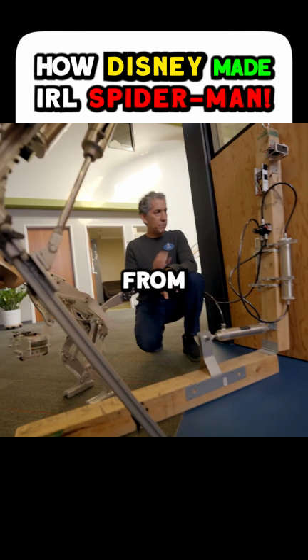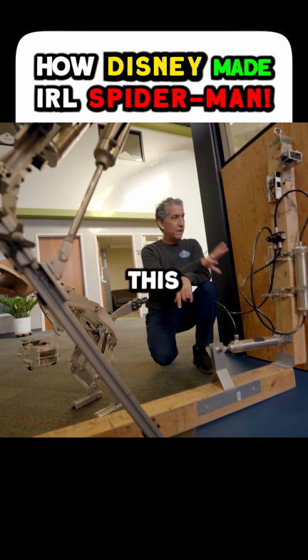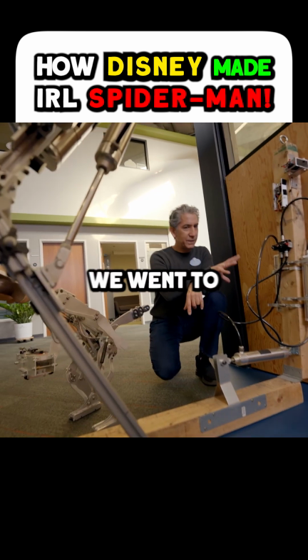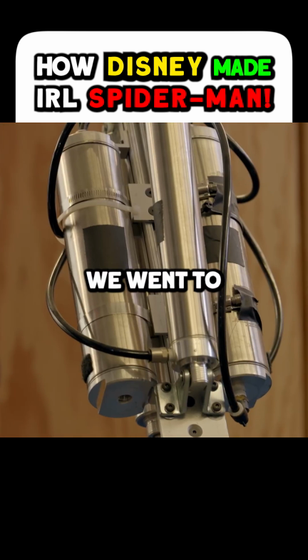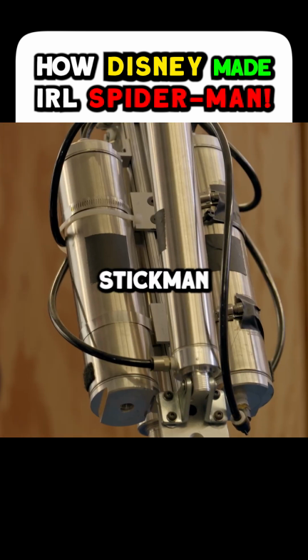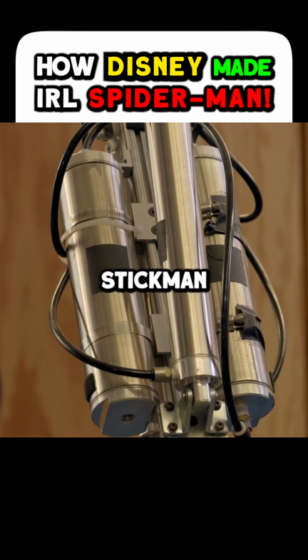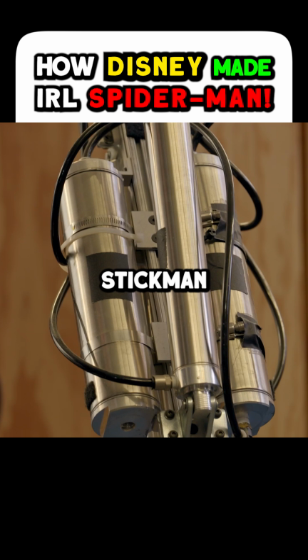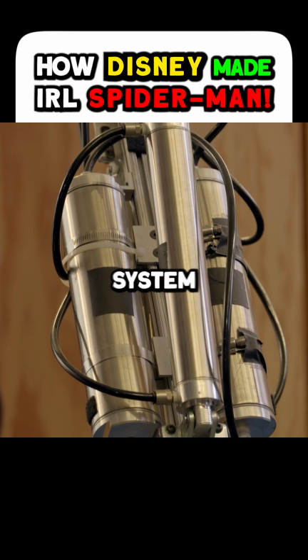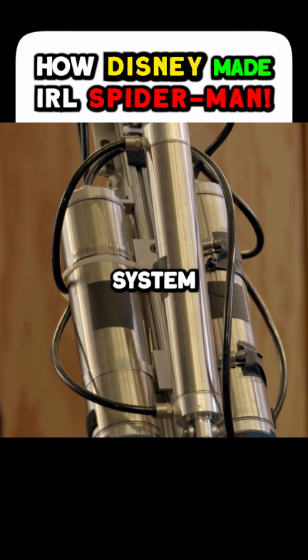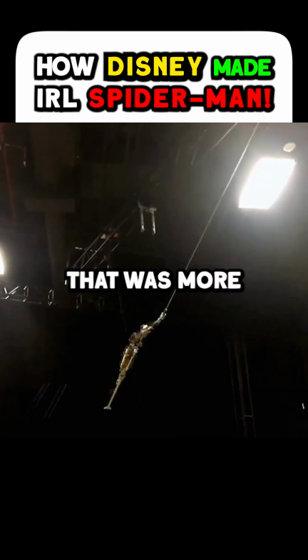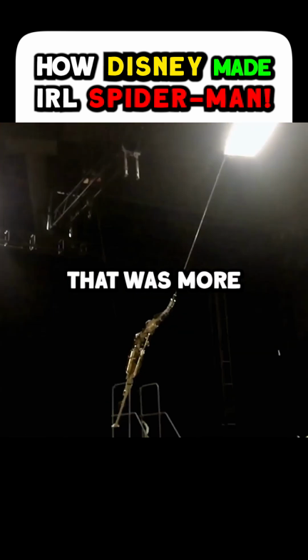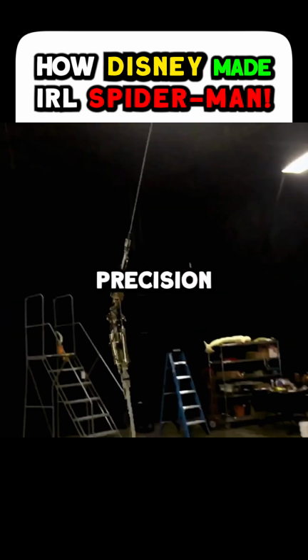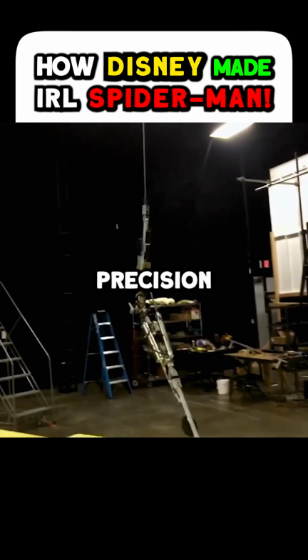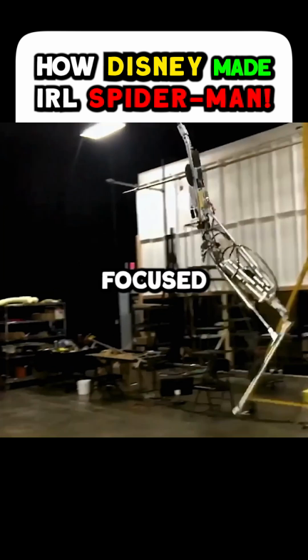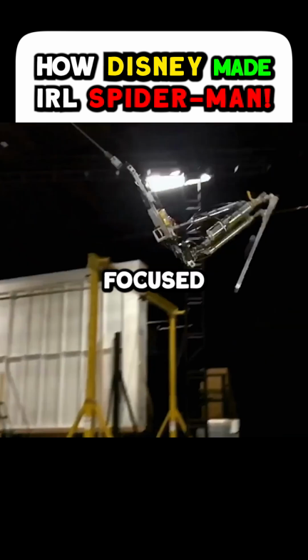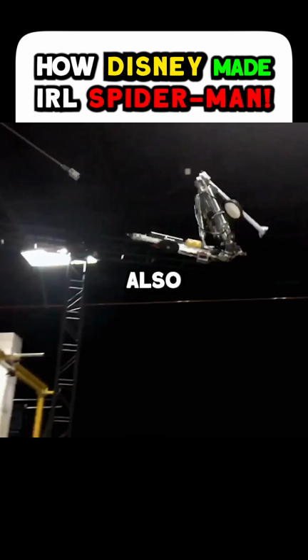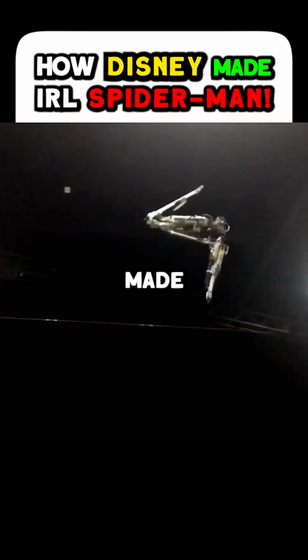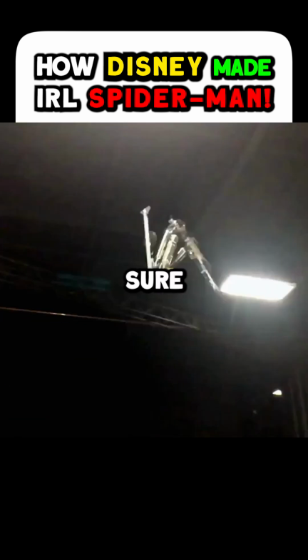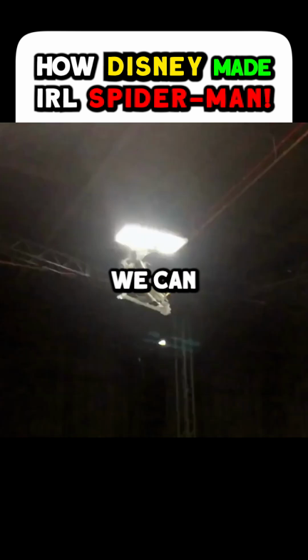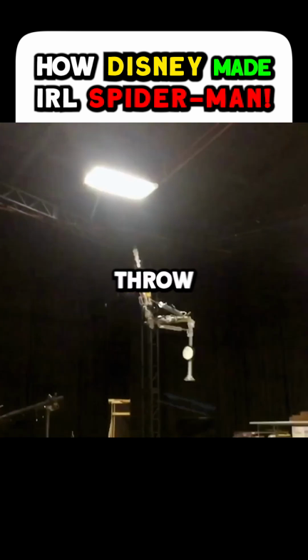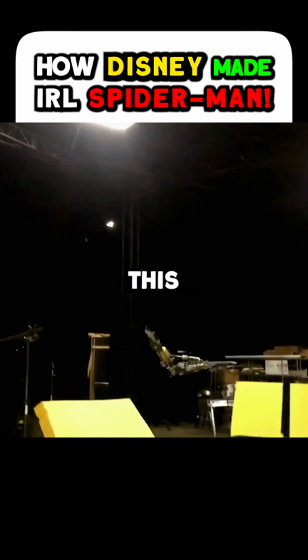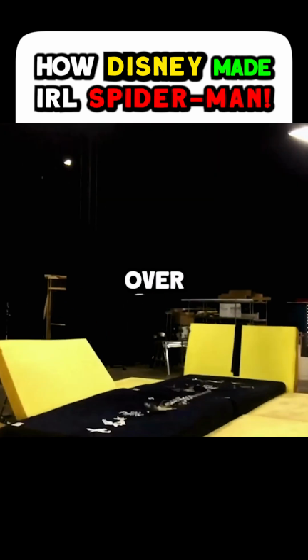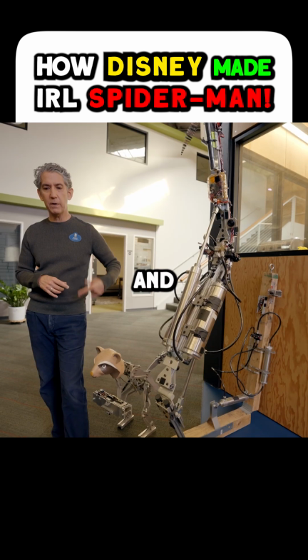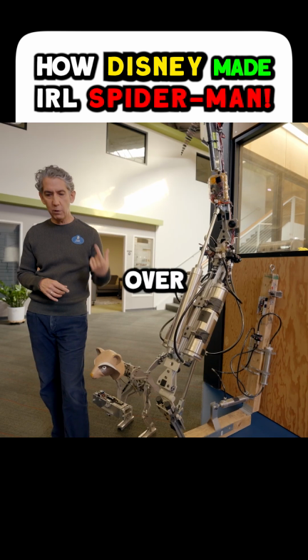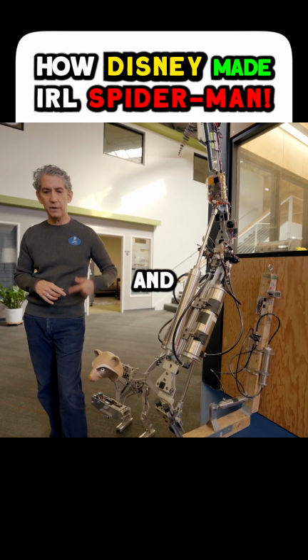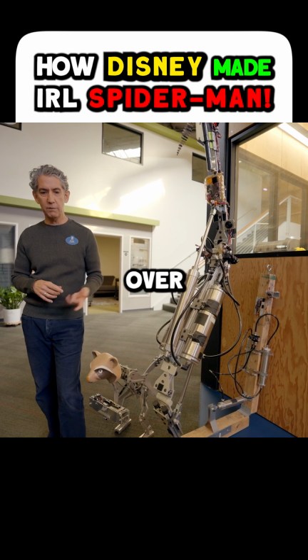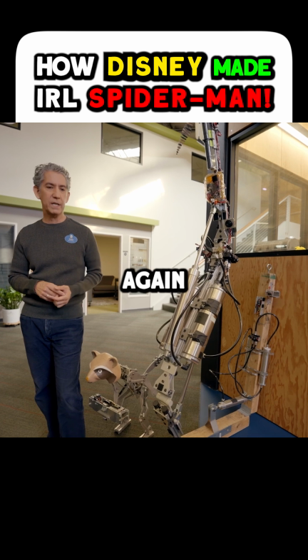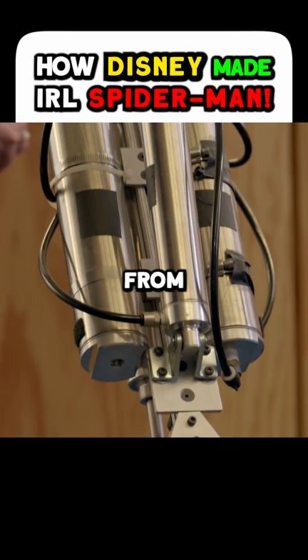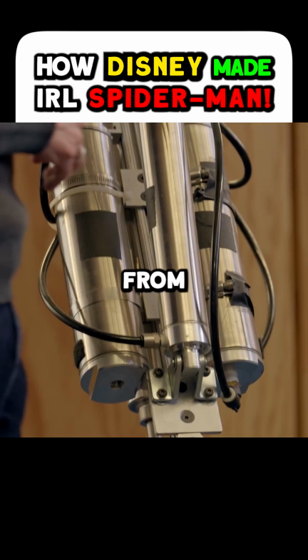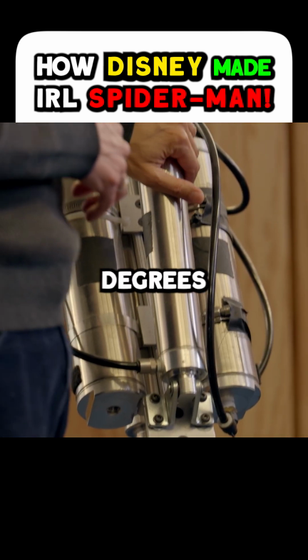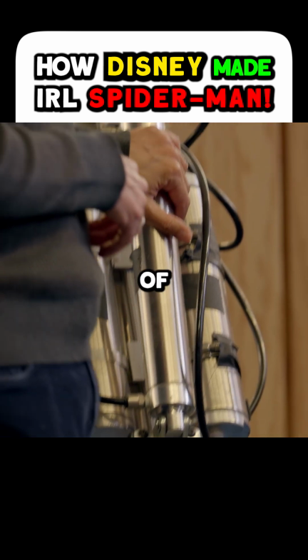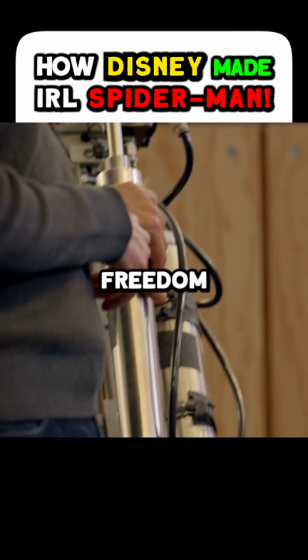From this, we went to a stick man — a system that was more precision-focused. We also made sure that we can throw this over and over and over again.